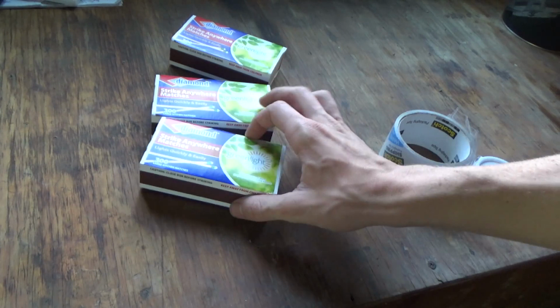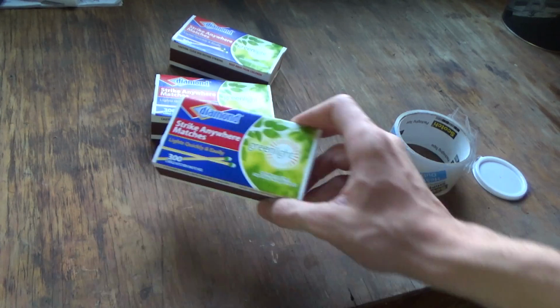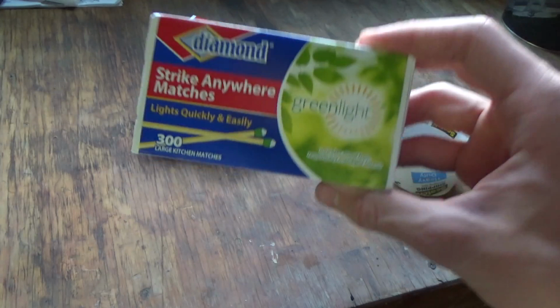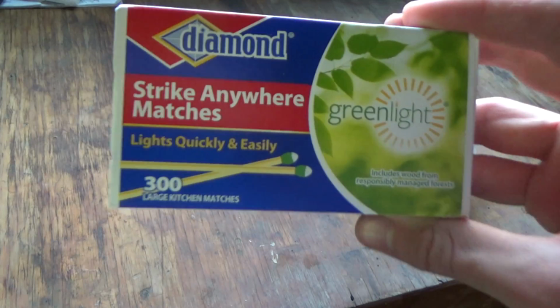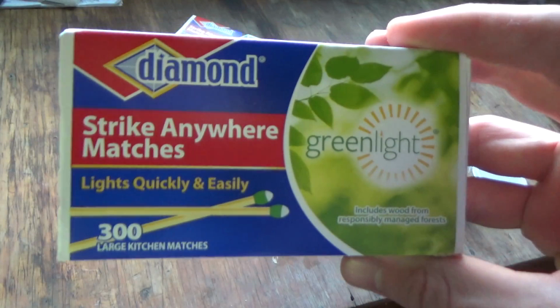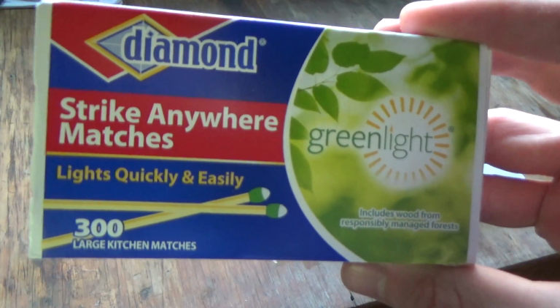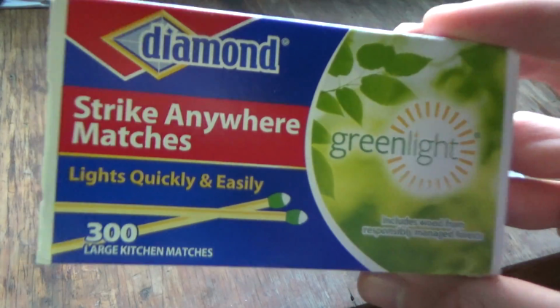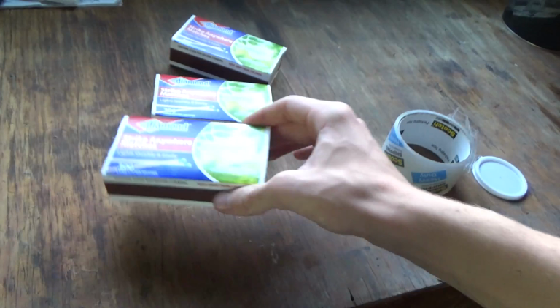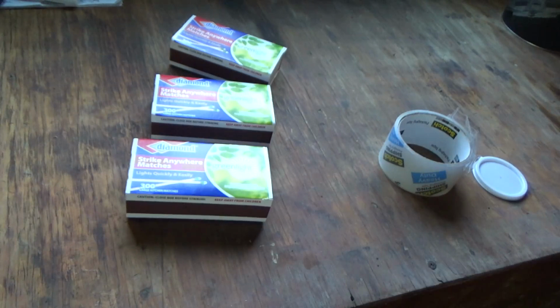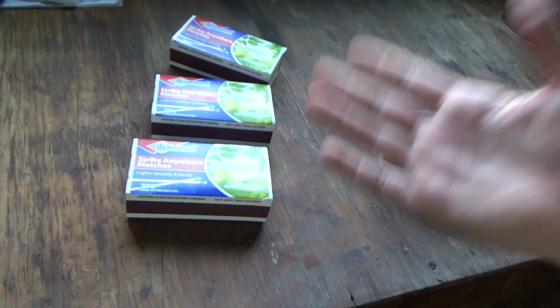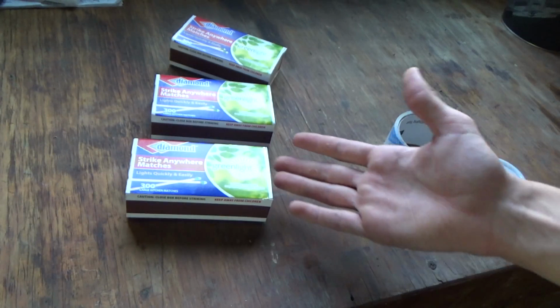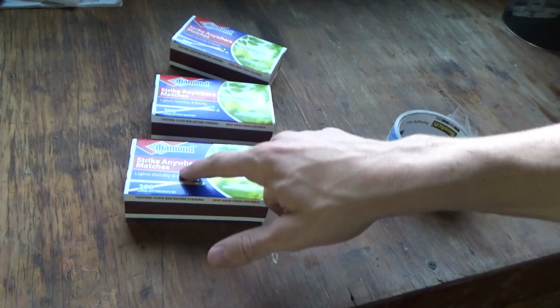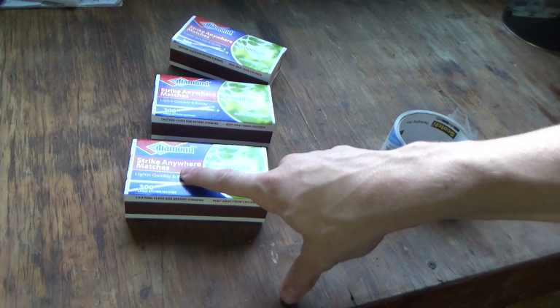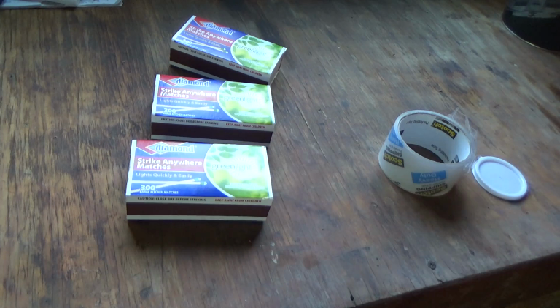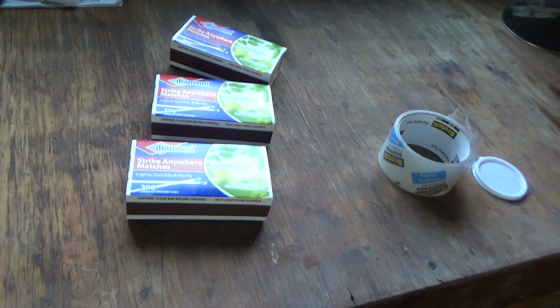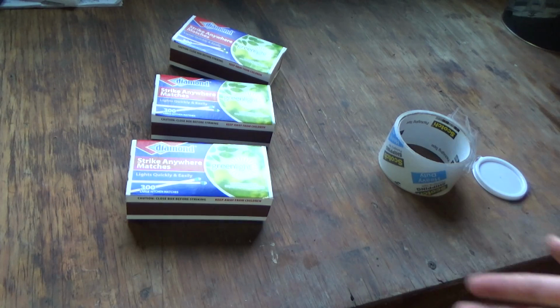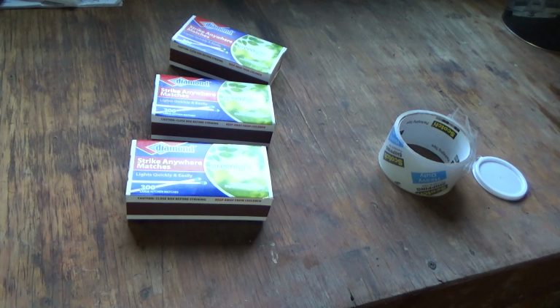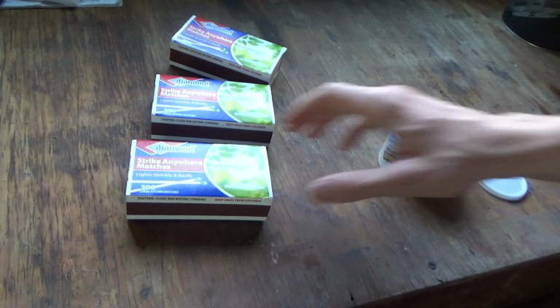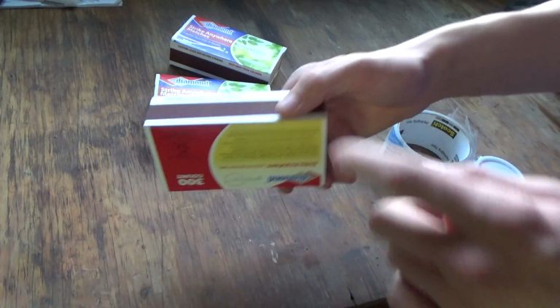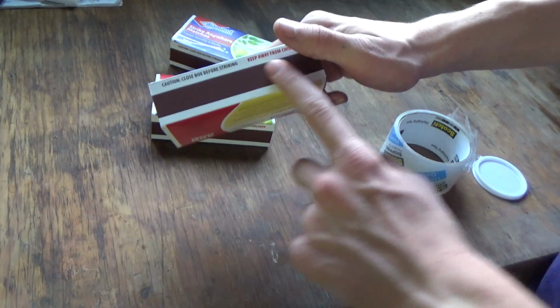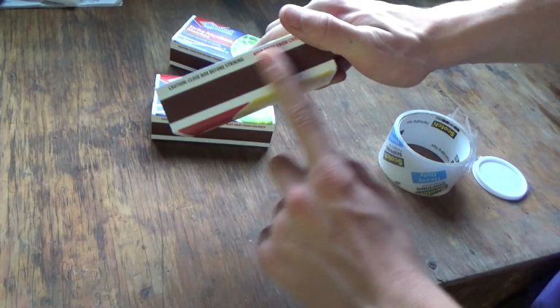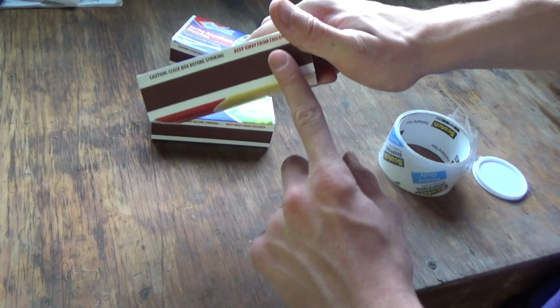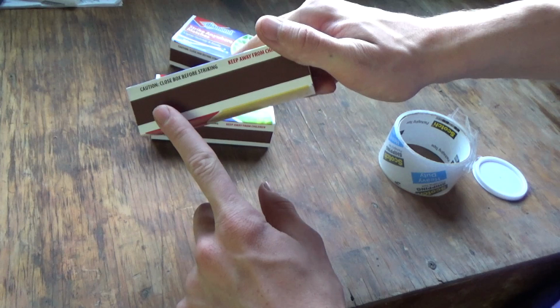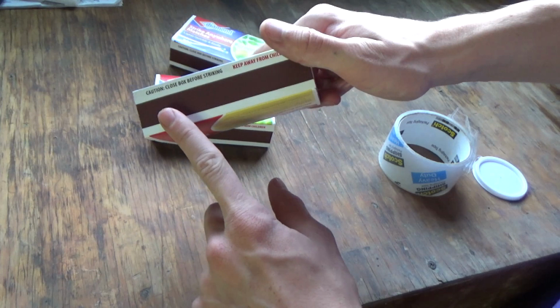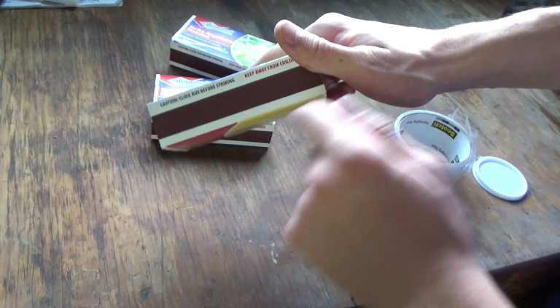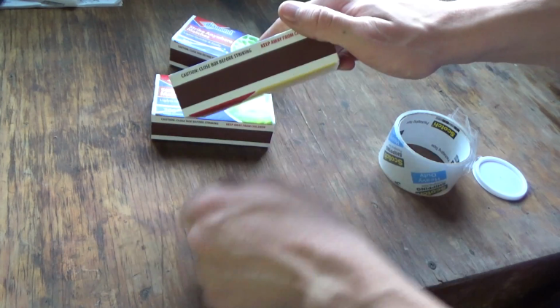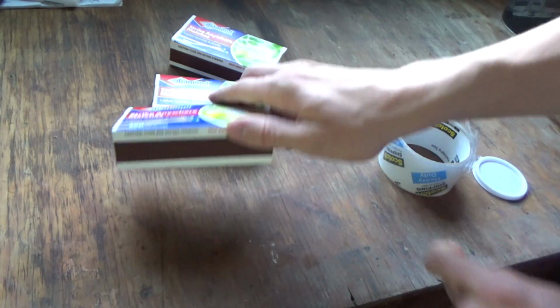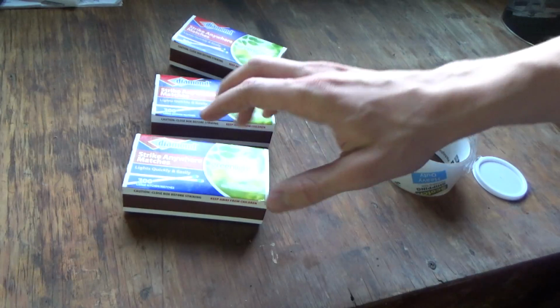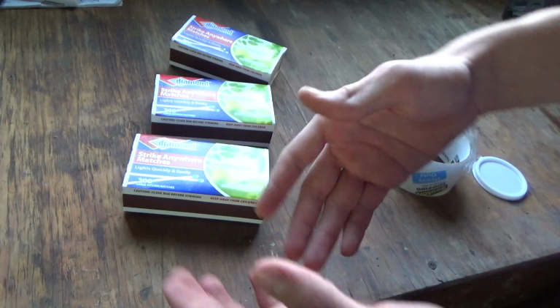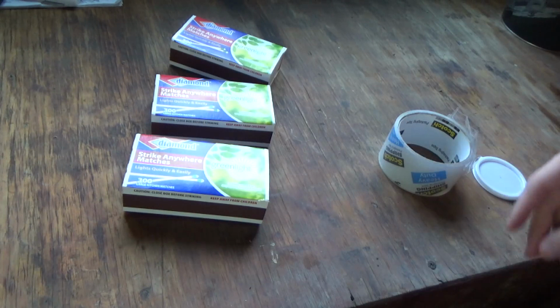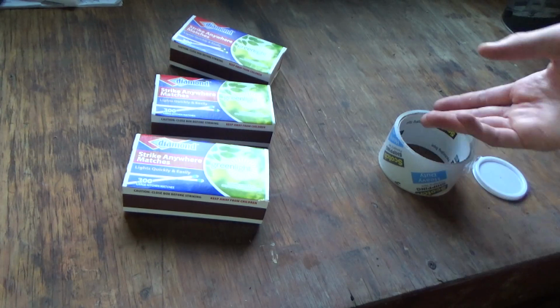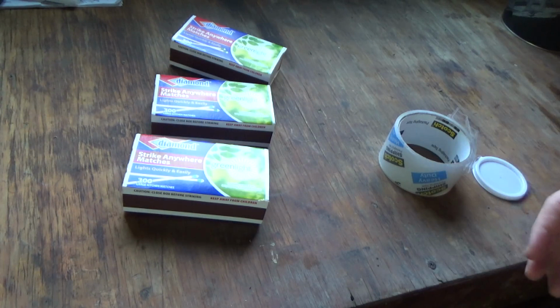What you're going to need is Strike Anywhere matches. And if you don't have Strike Anywhere, then traditional matches will work, but you're going to have to scrape the red phosphorus off the striking pad and put it into the mixture, or else it won't do anything.